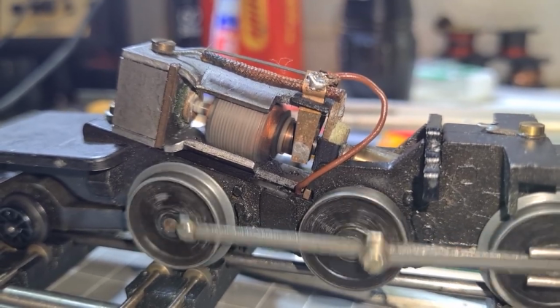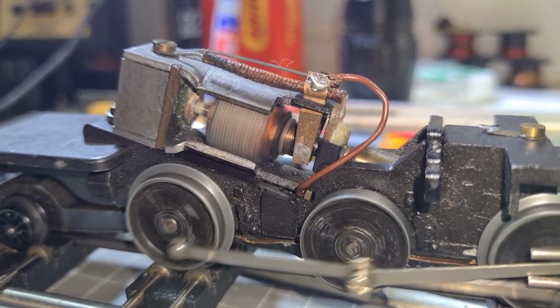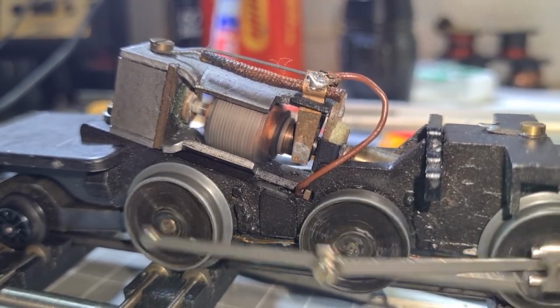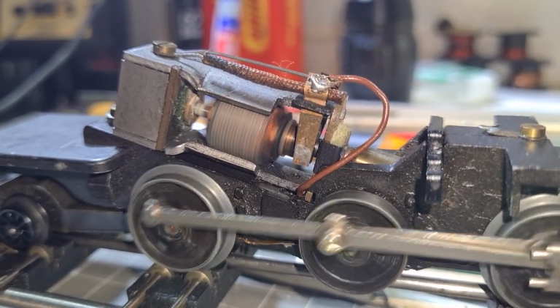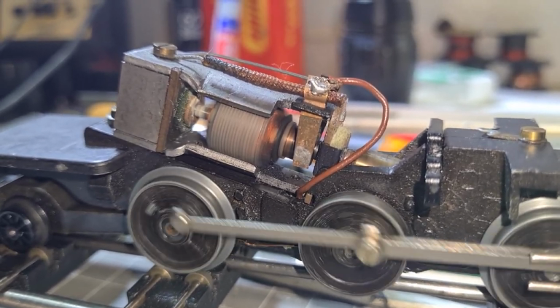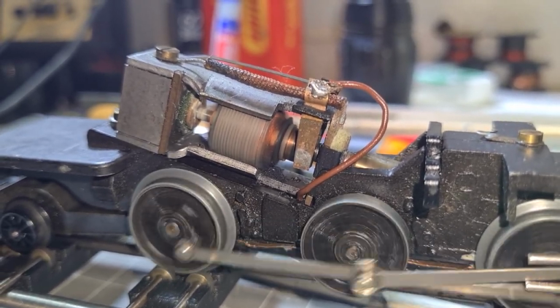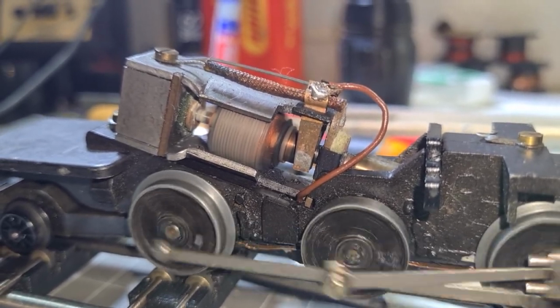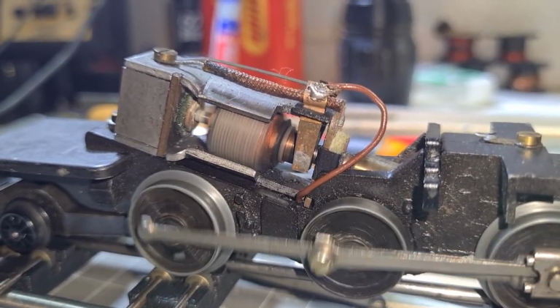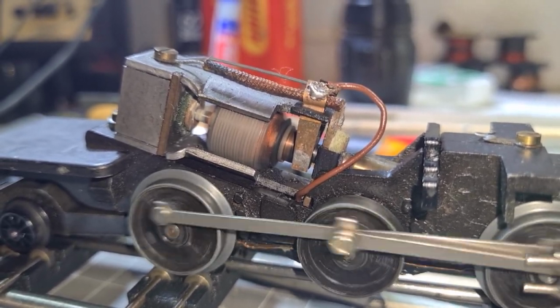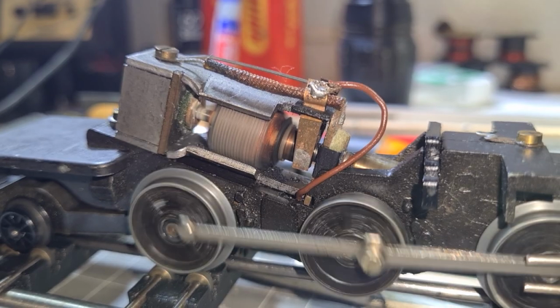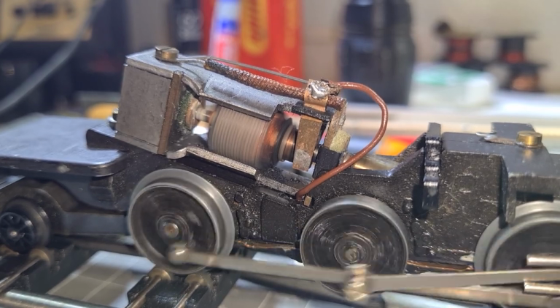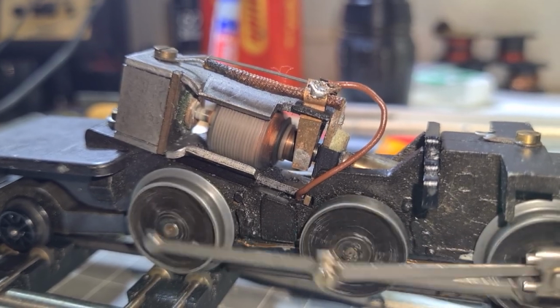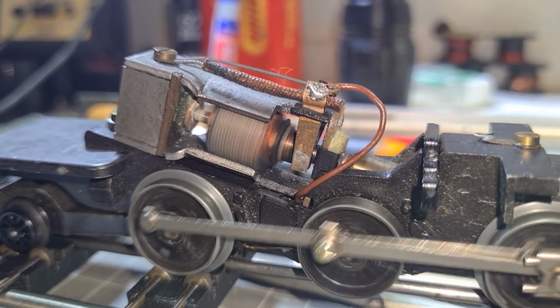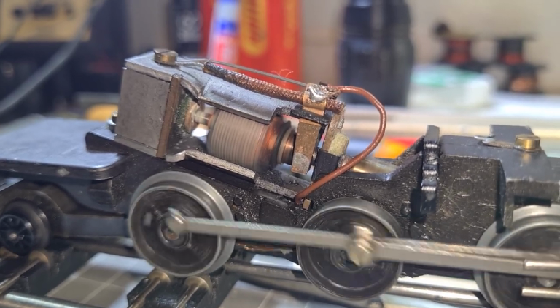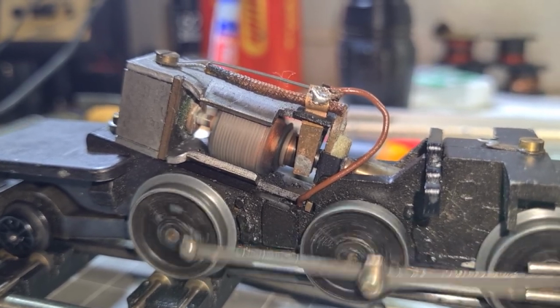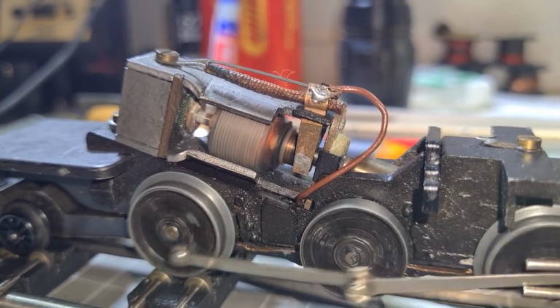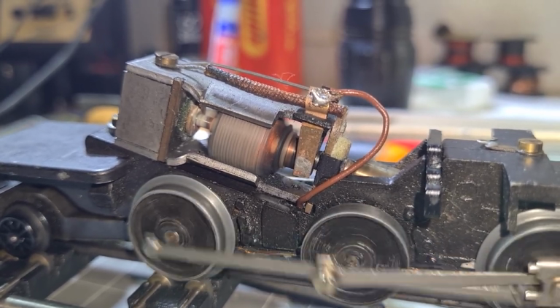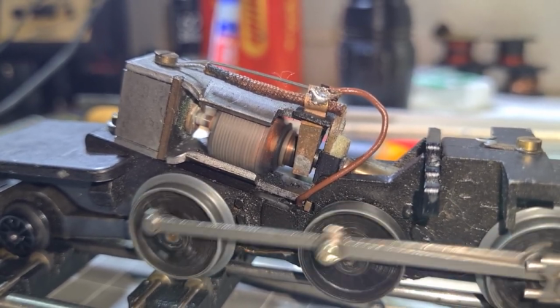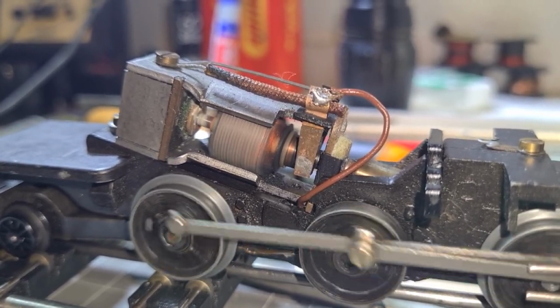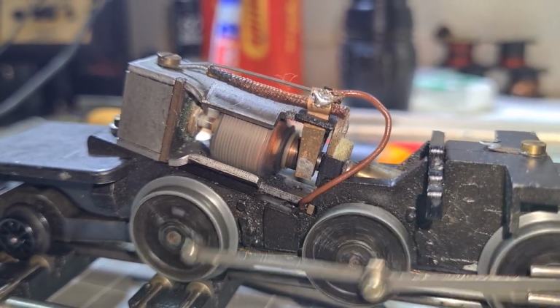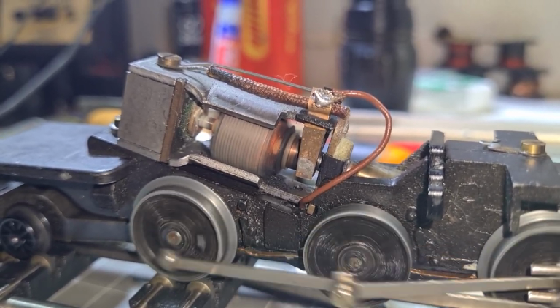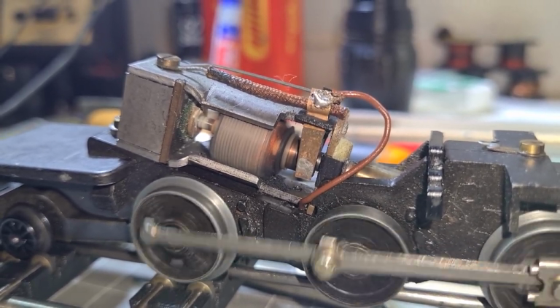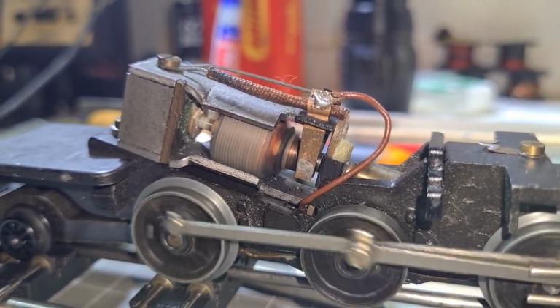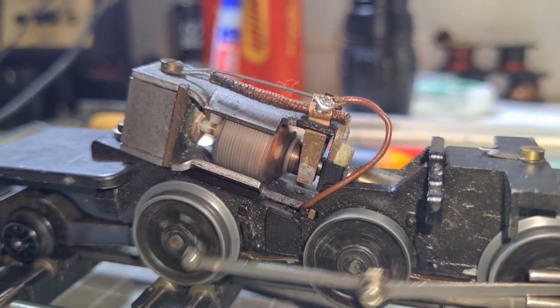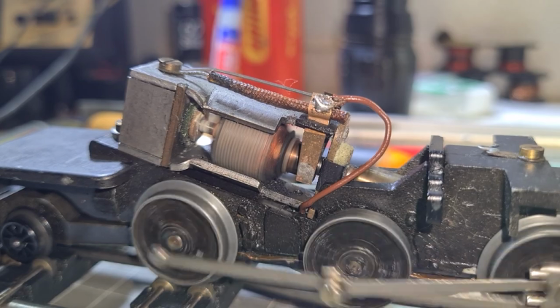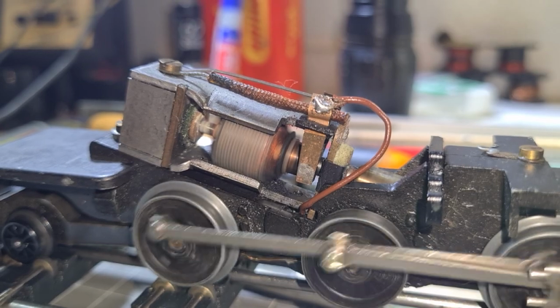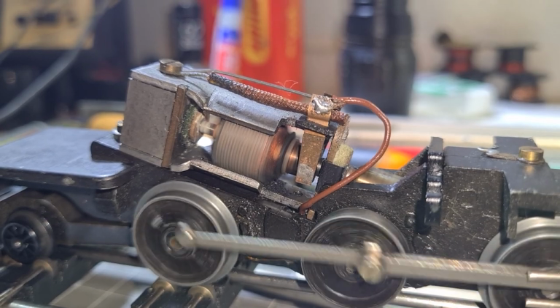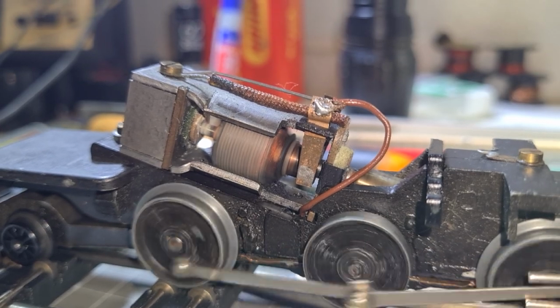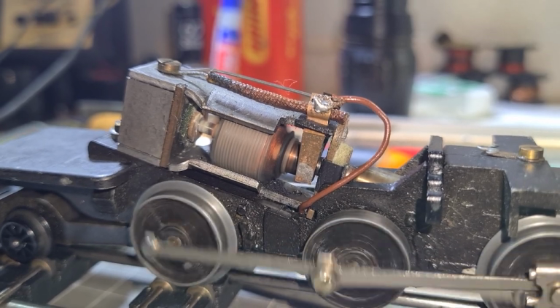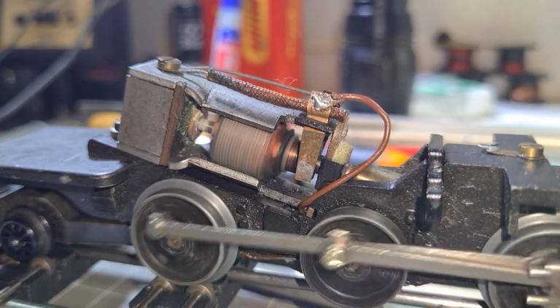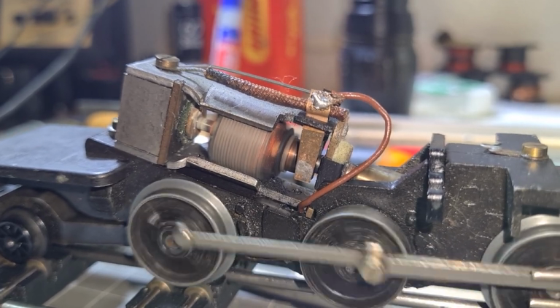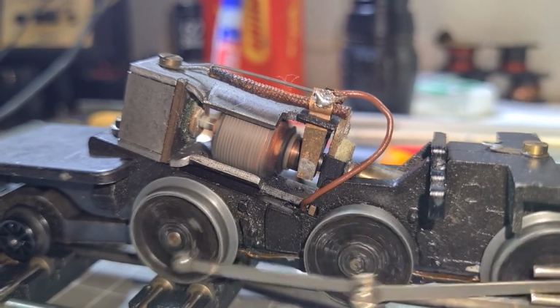I know these trains are from another era, another day, but still, they were top of the pops there for a while.